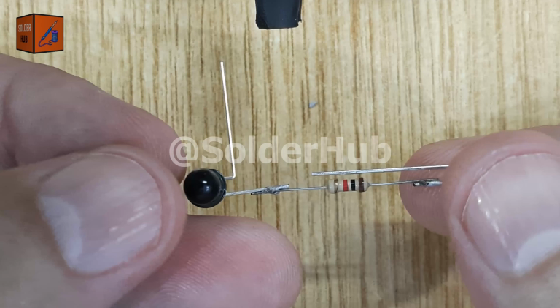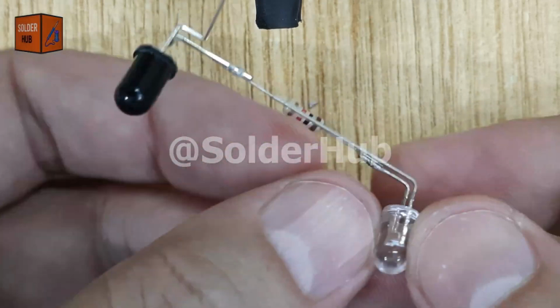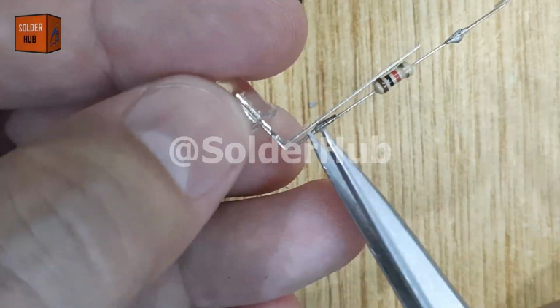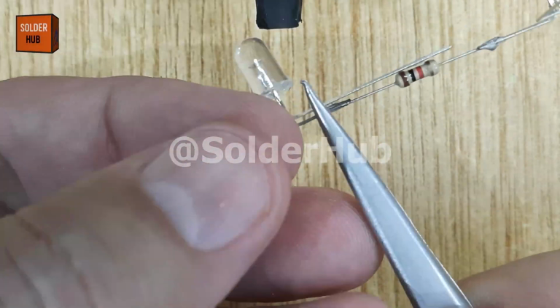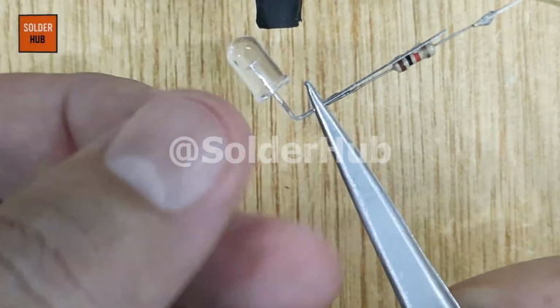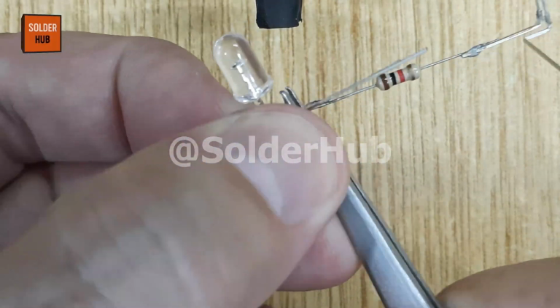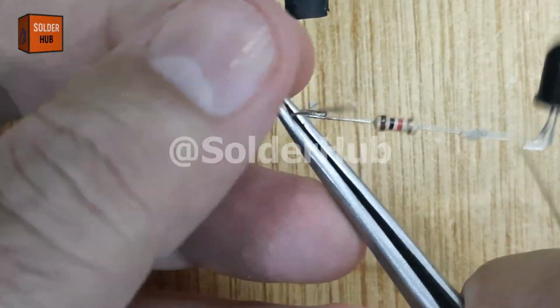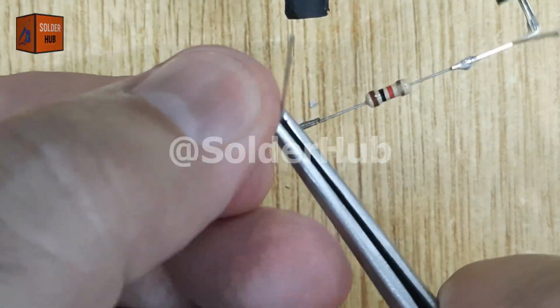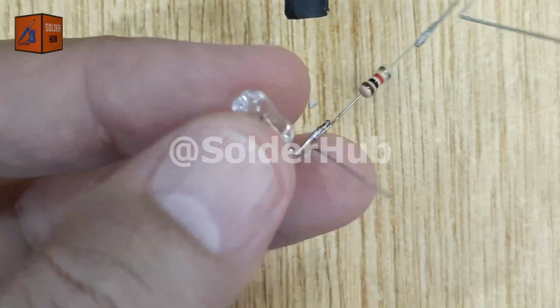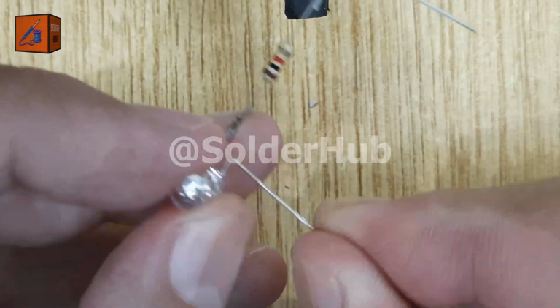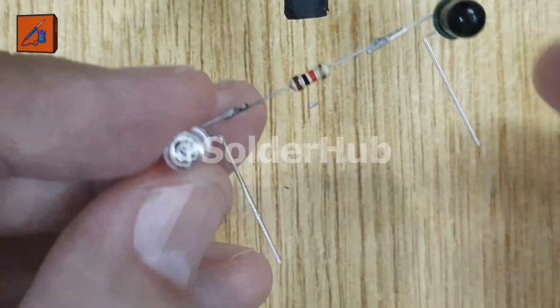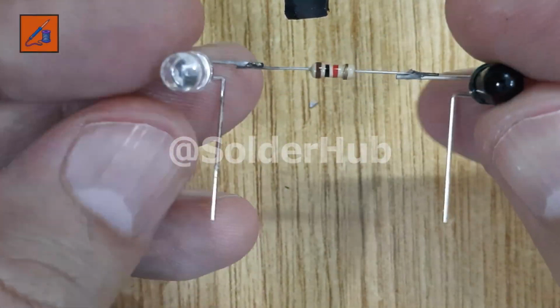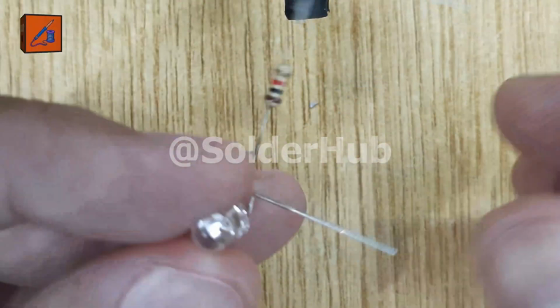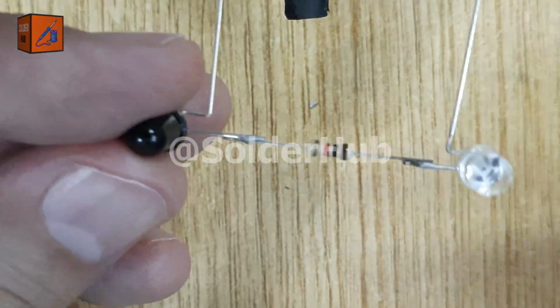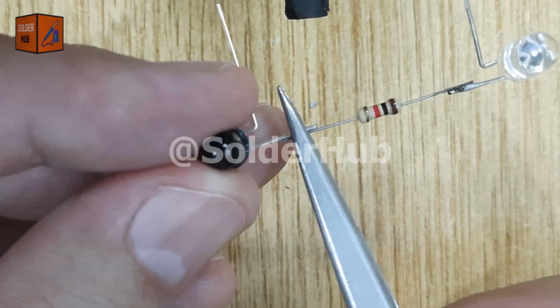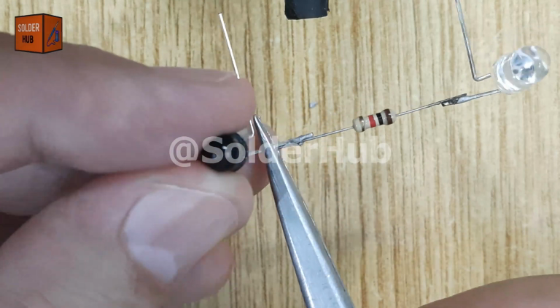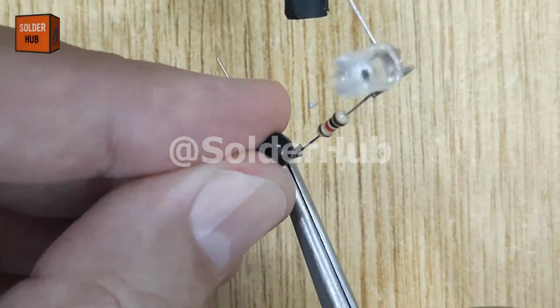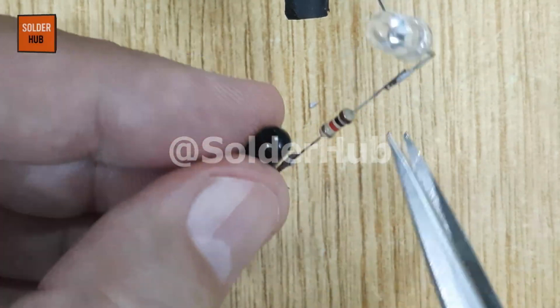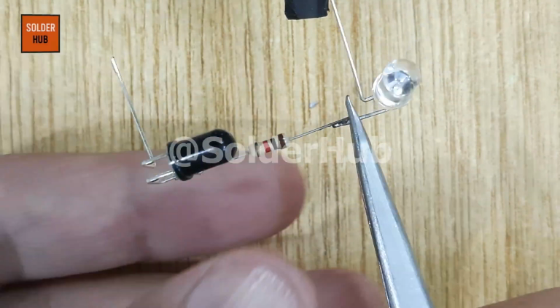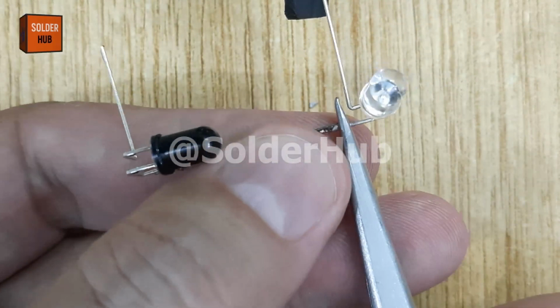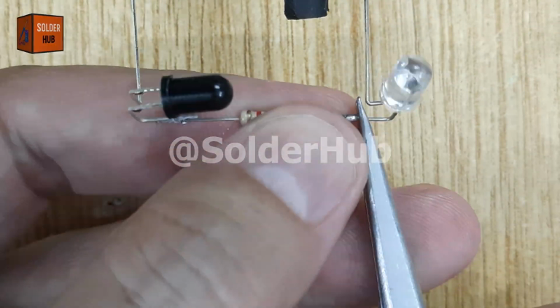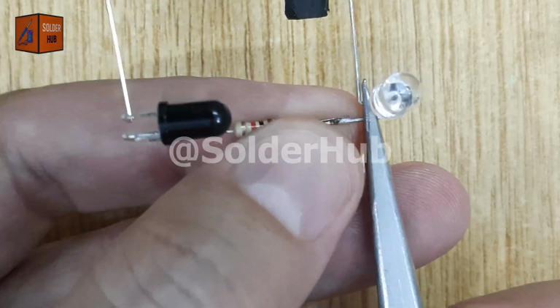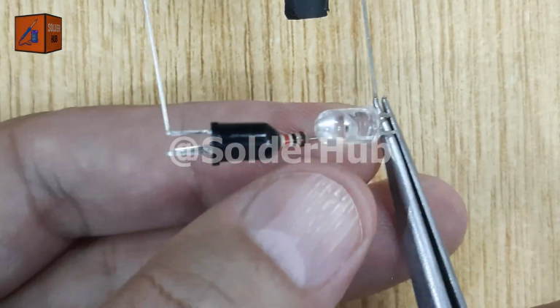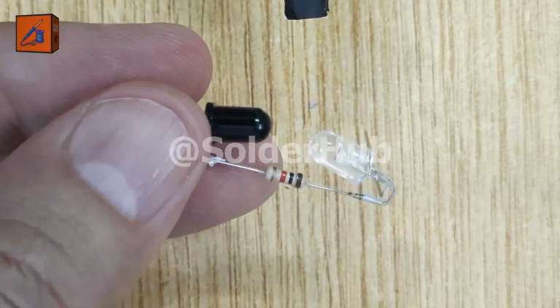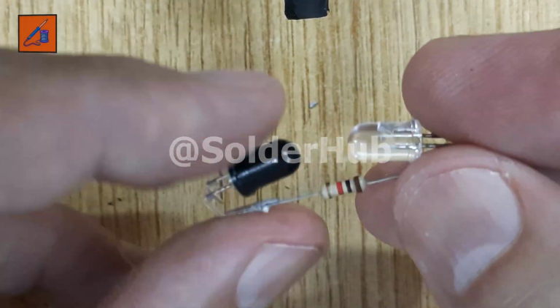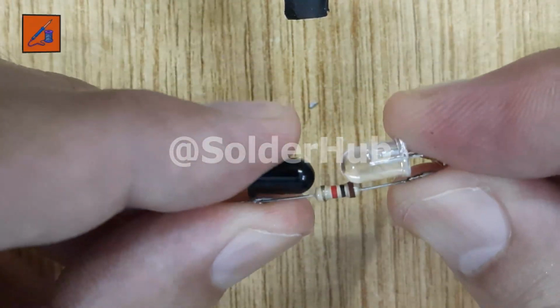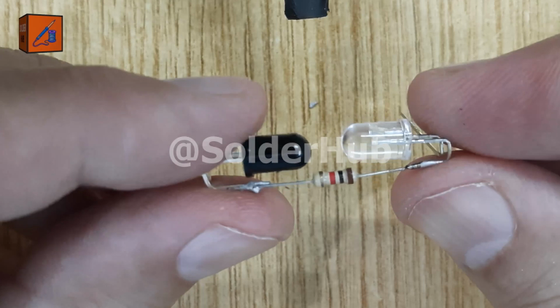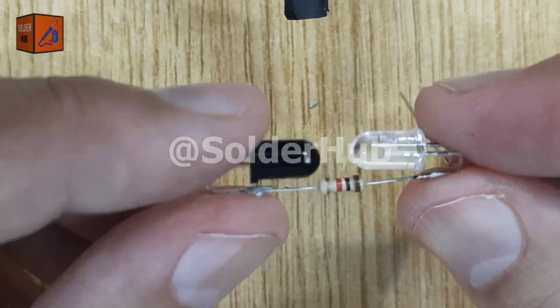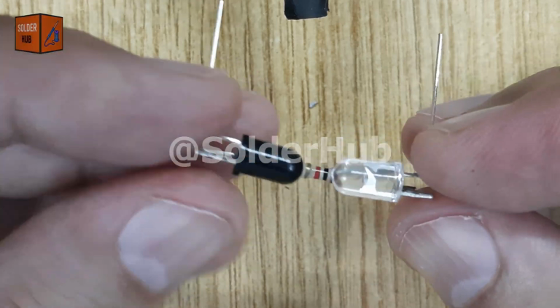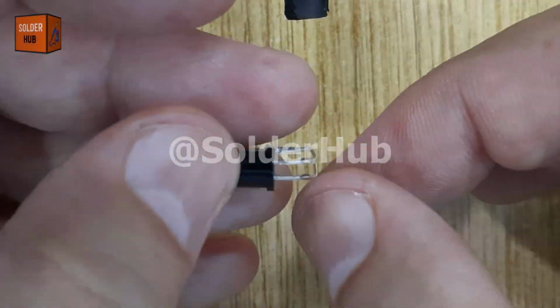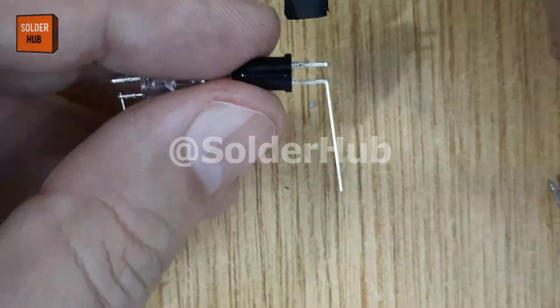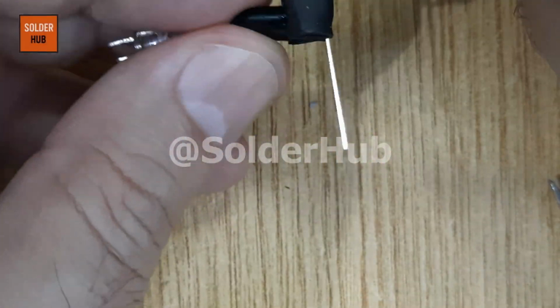The next step is to properly align both components. I'll bend the negative pin of the receiver and the positive pin of the transmitter so they can be placed exactly opposite to each other. This alignment ensures the IR beam directly falls on the receiver.